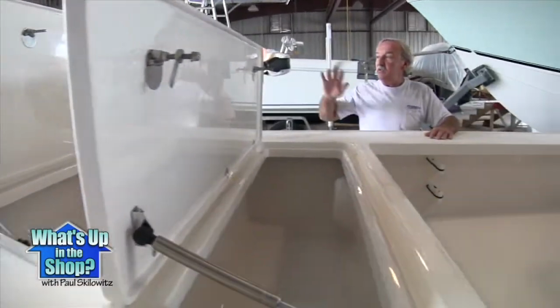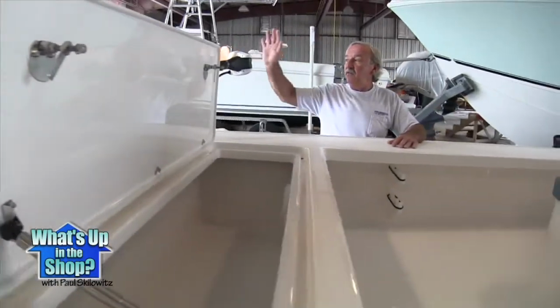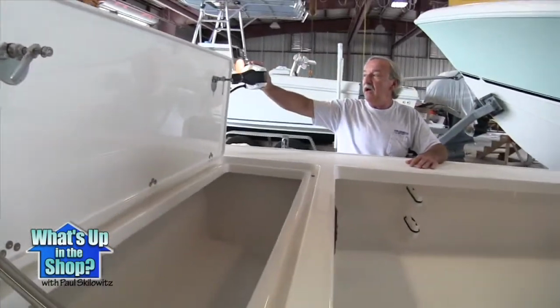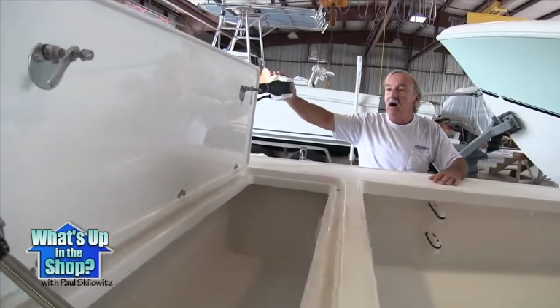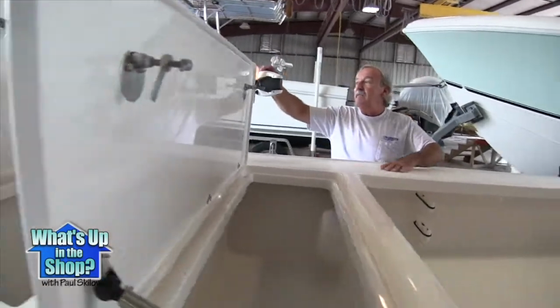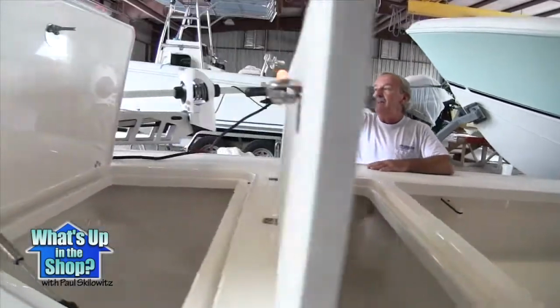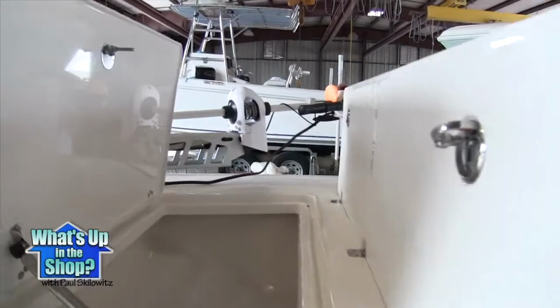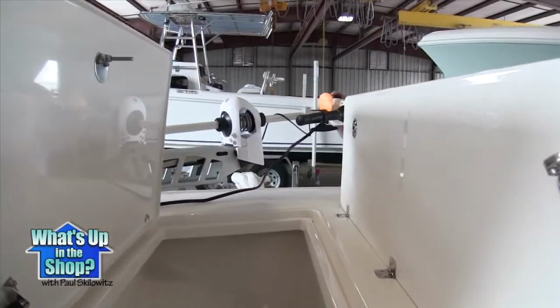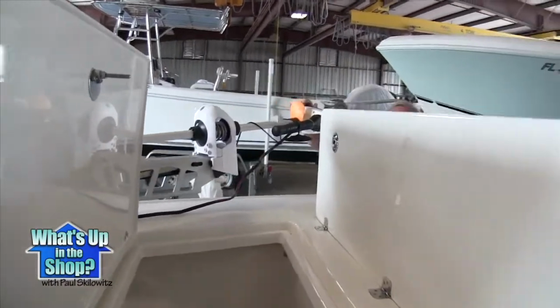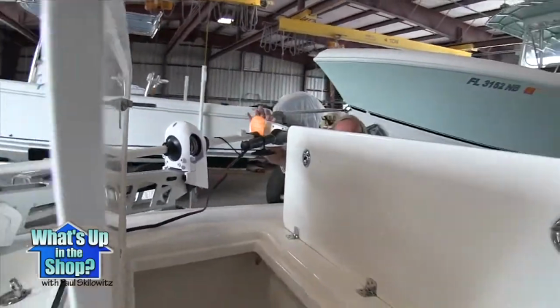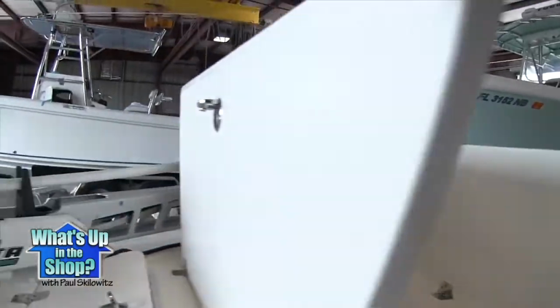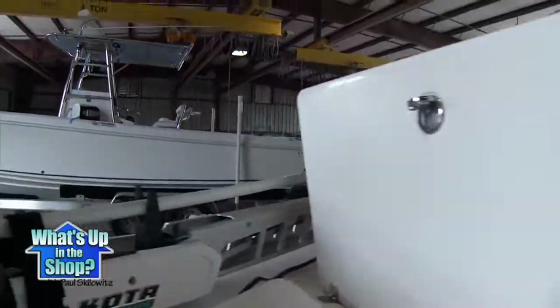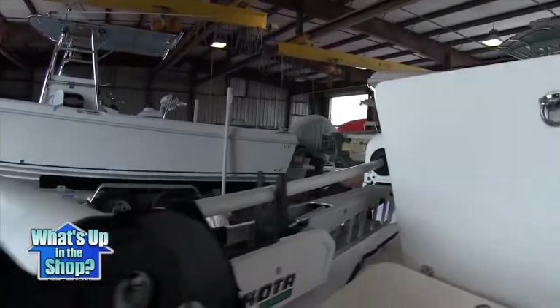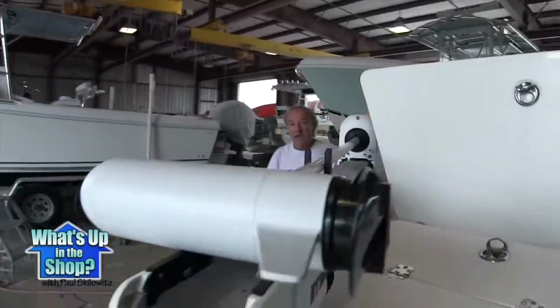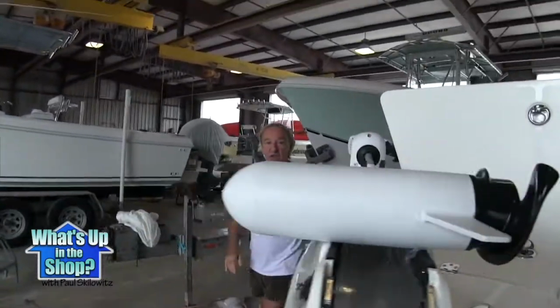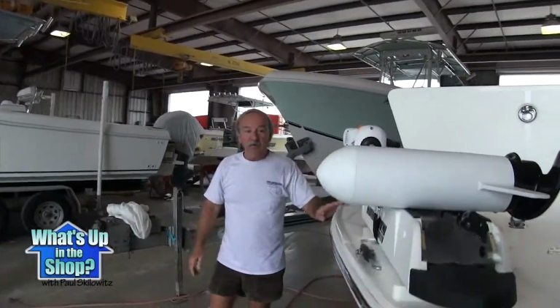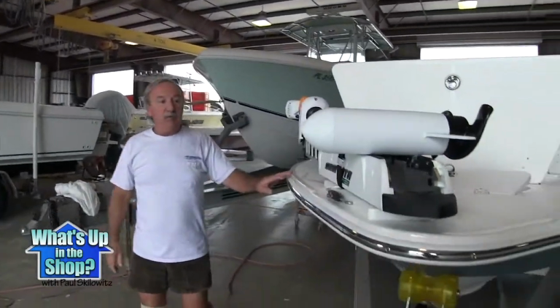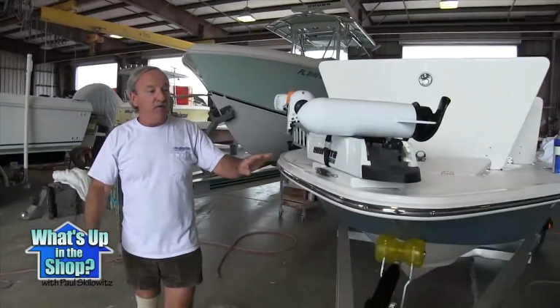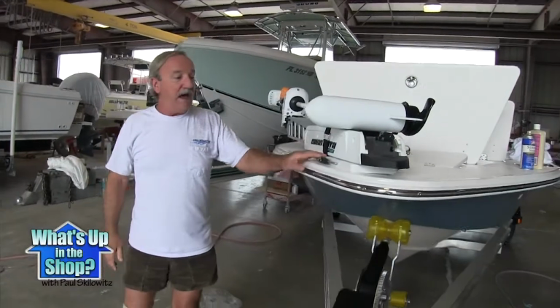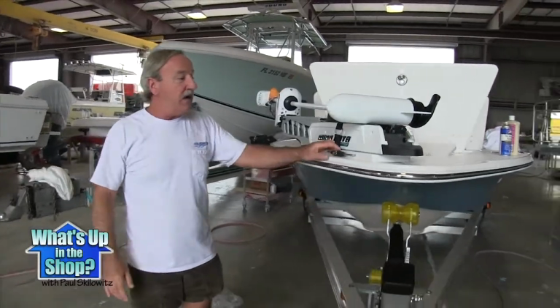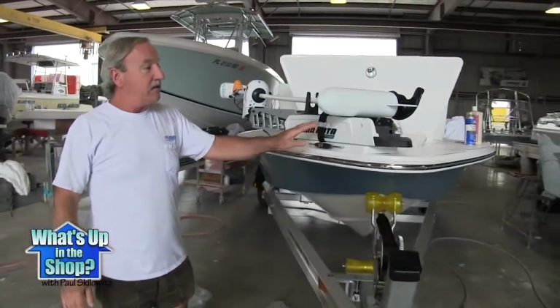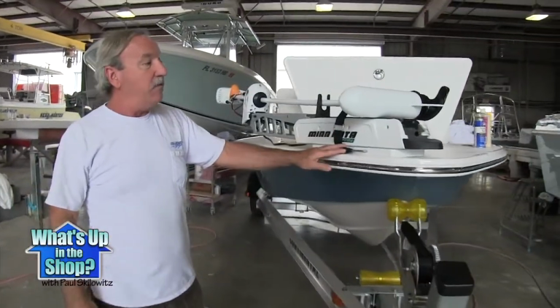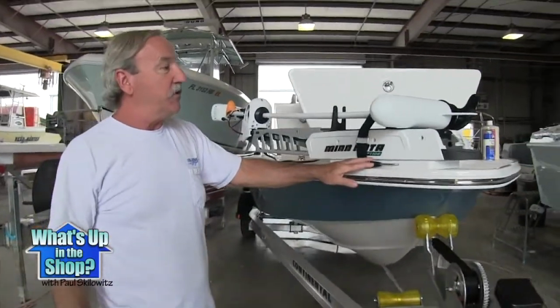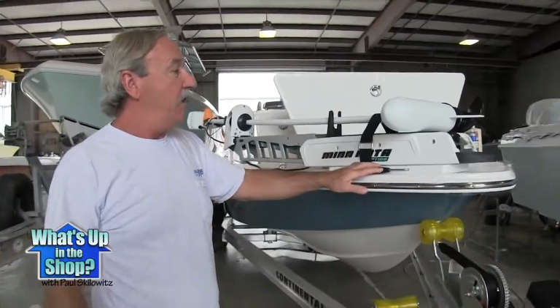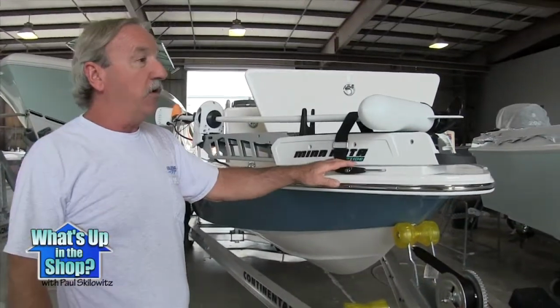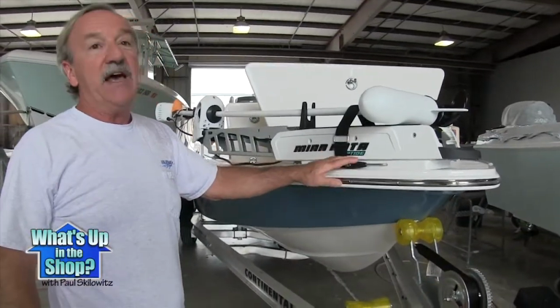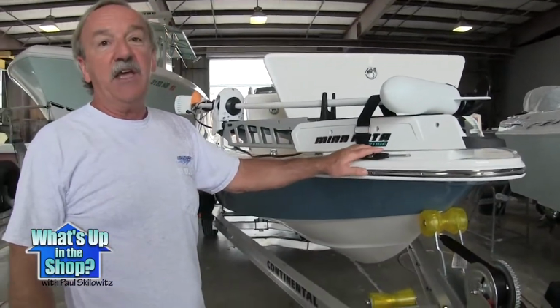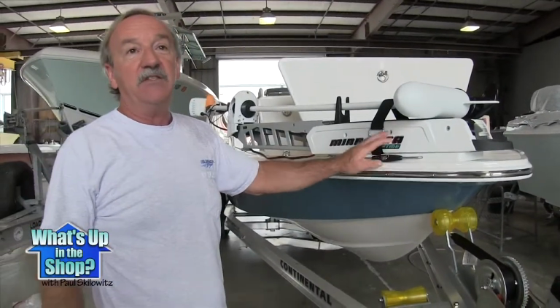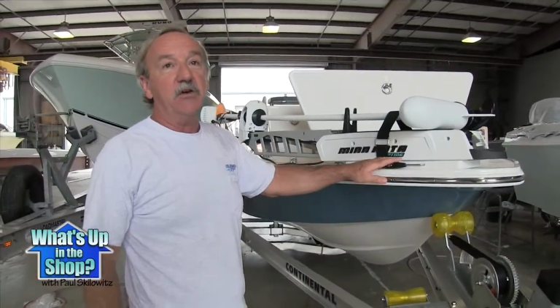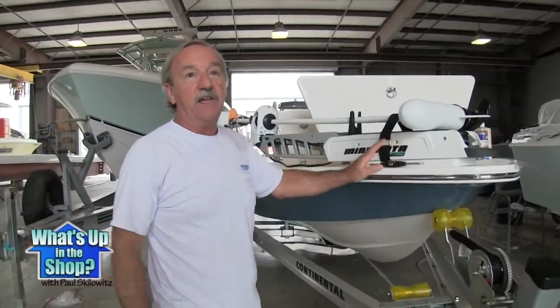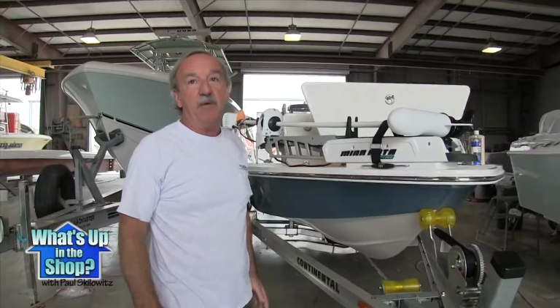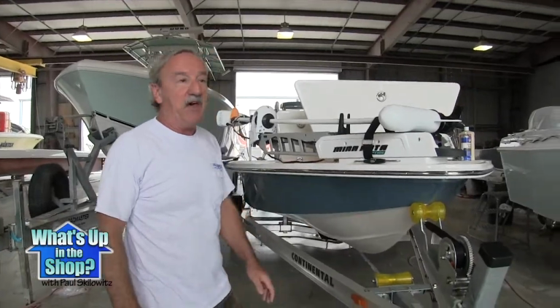This one has the Riptide SF on it — it's a hand control unit and it's fully removable. We put a removable, lockable bracket on it so that when the owner is down in the keys, he can take this off and doesn't have to worry about theft.